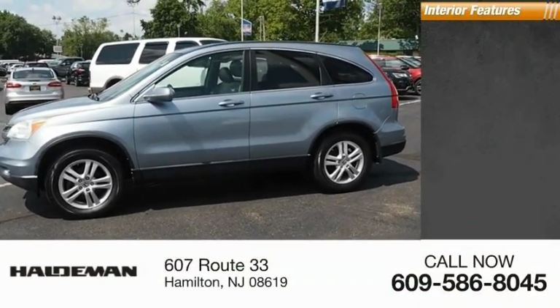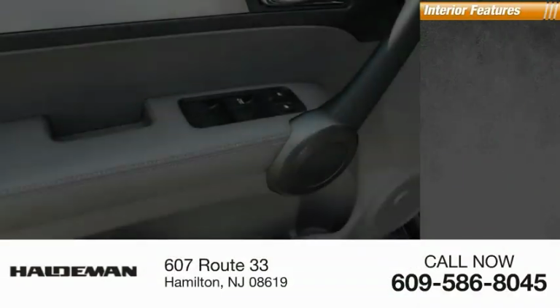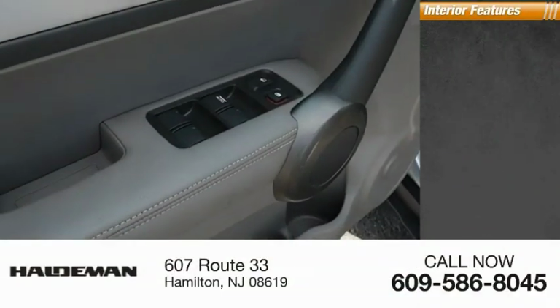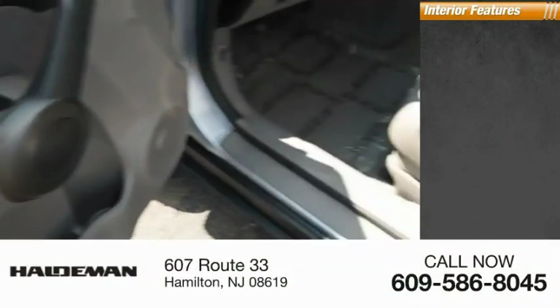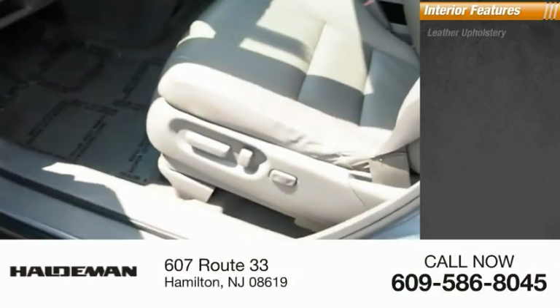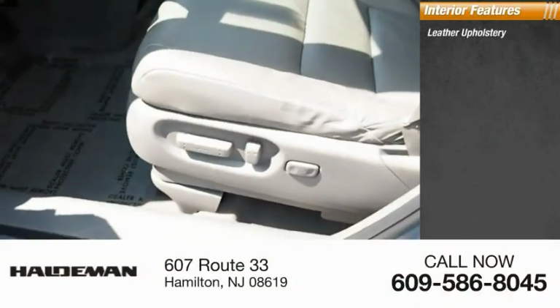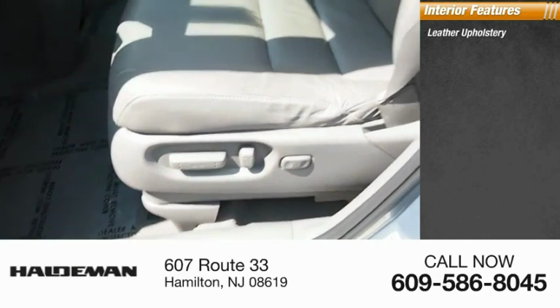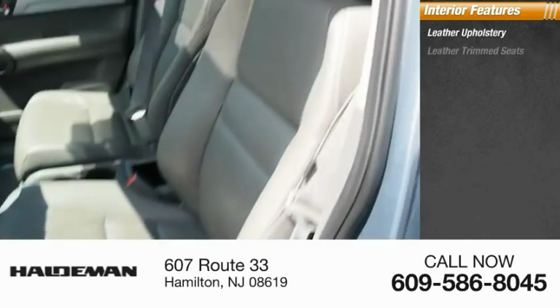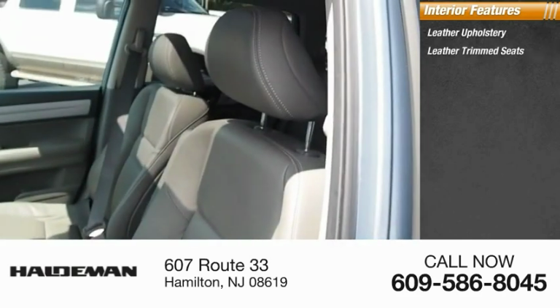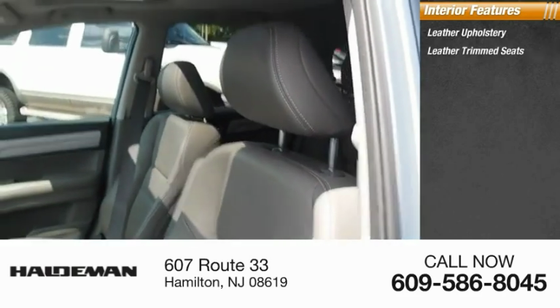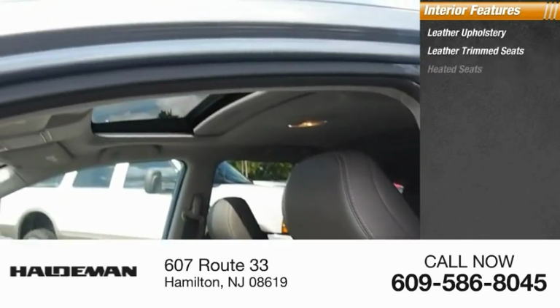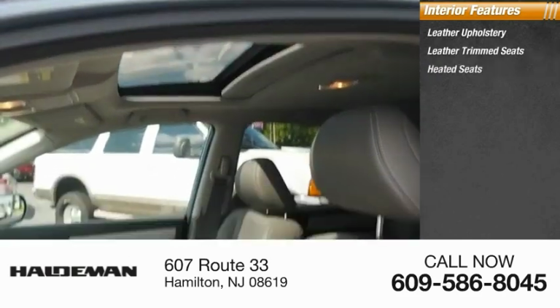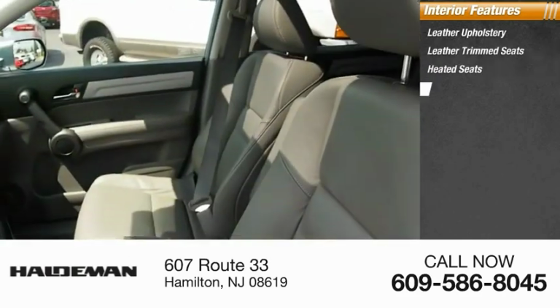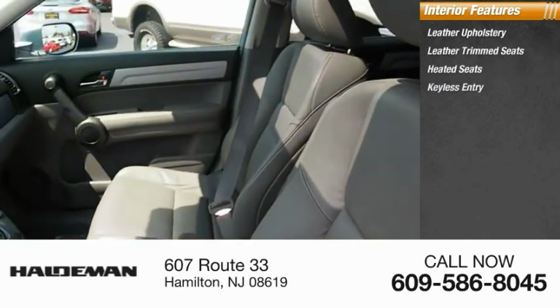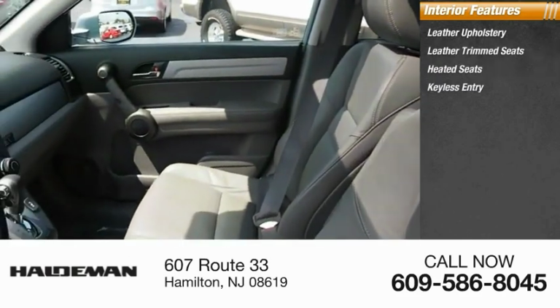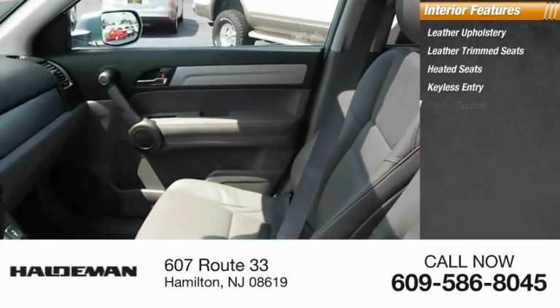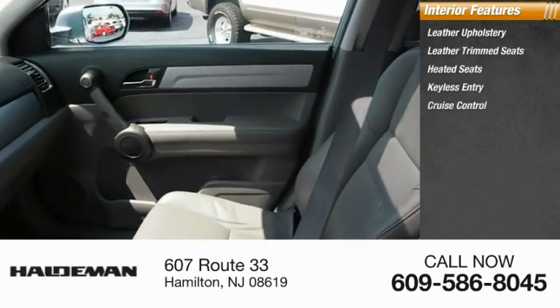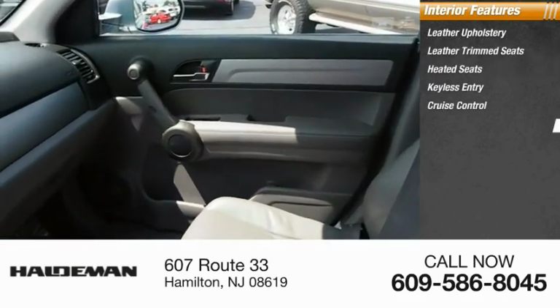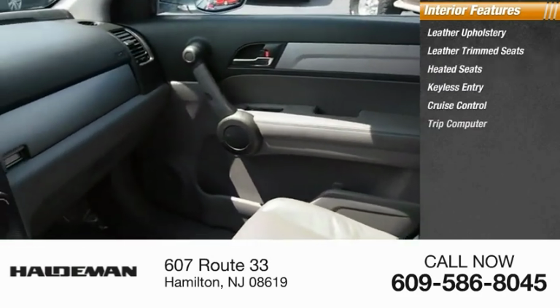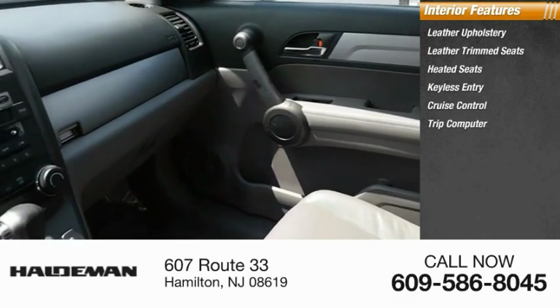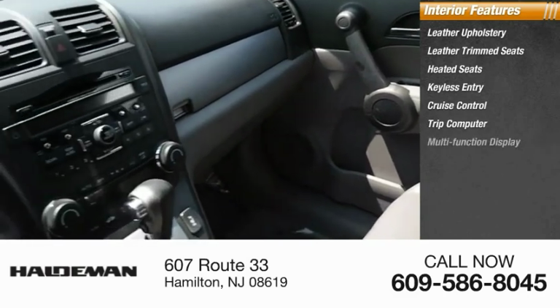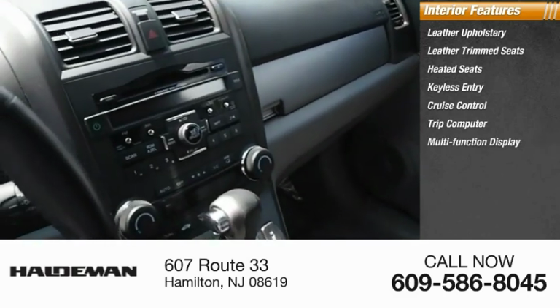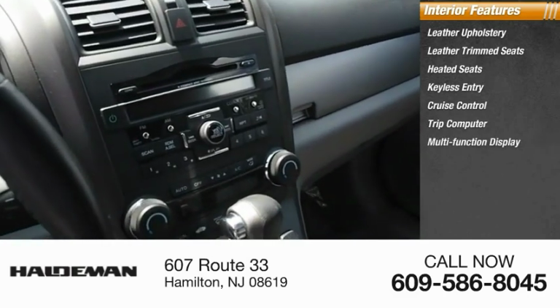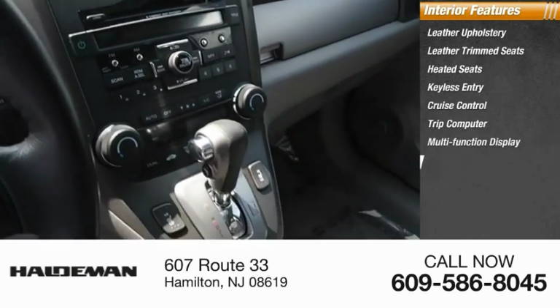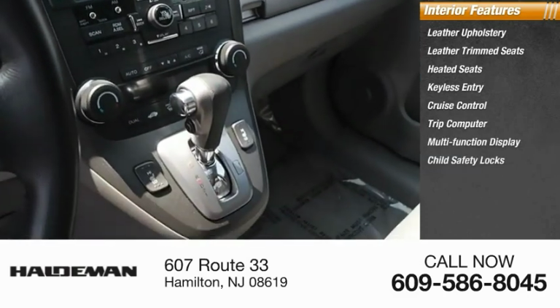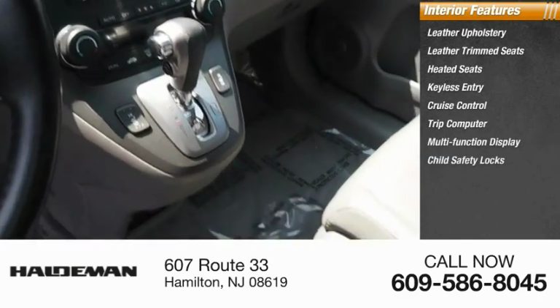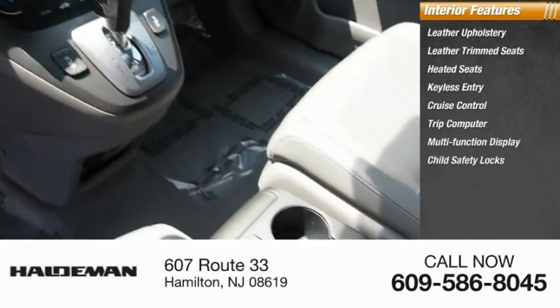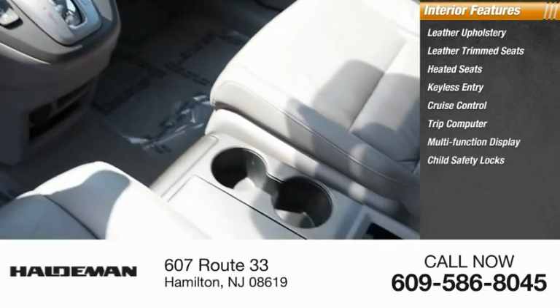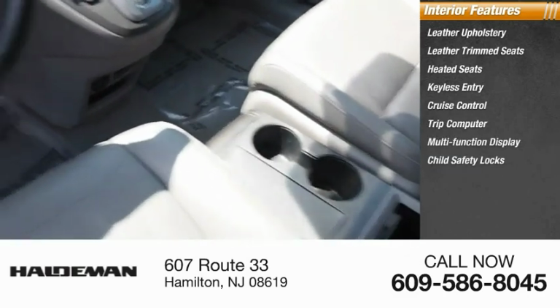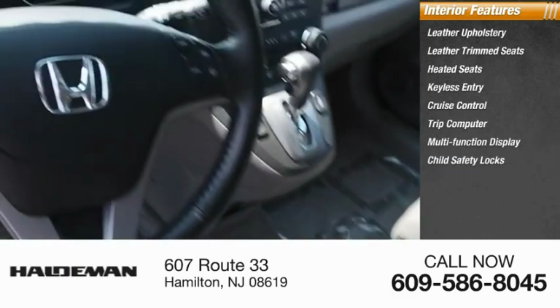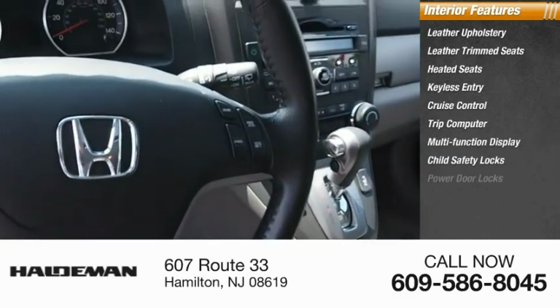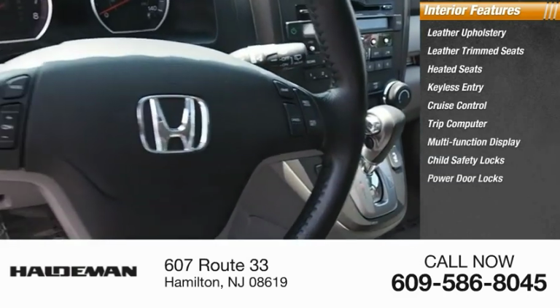Inside you'll find leather upholstery, leather trim seats, heated seats, keyless entry, cruise control, trip computer, multi-function display, child safety locks, power door locks, and power windows.